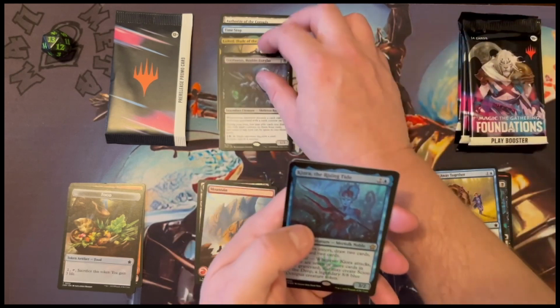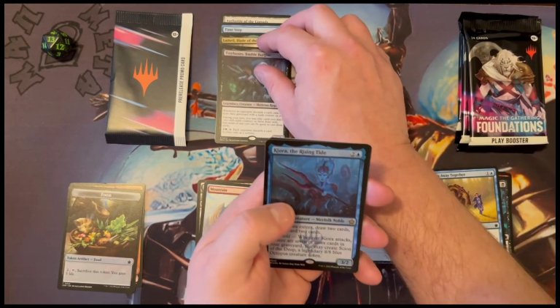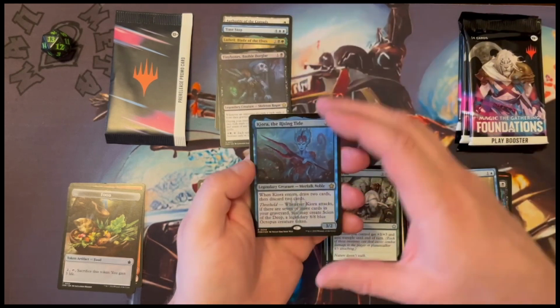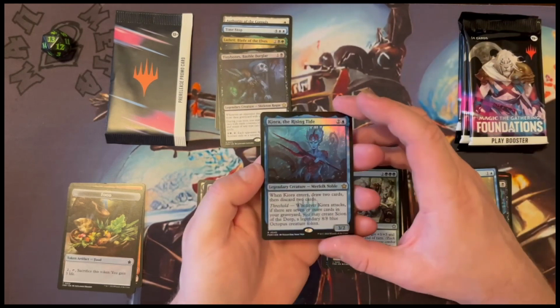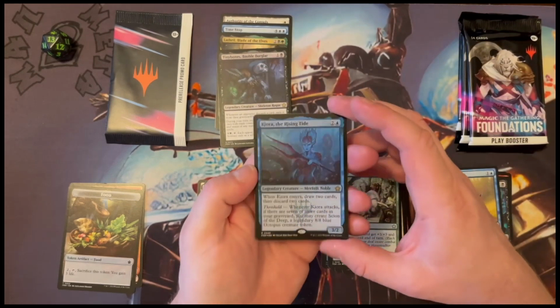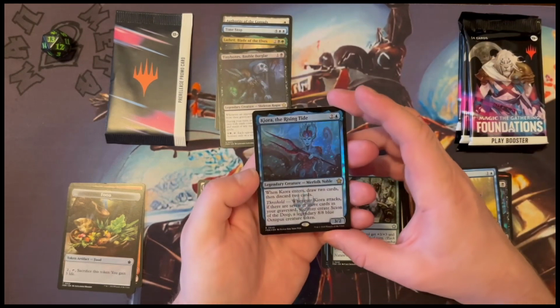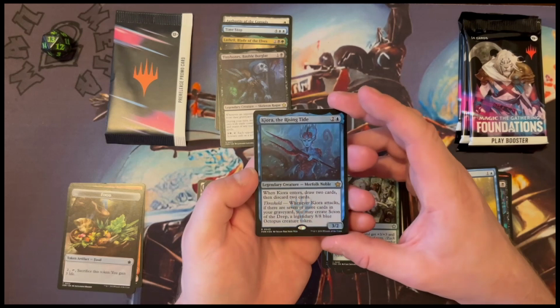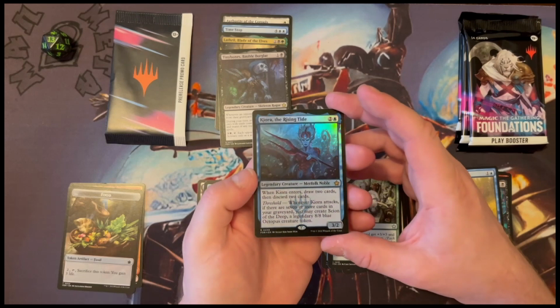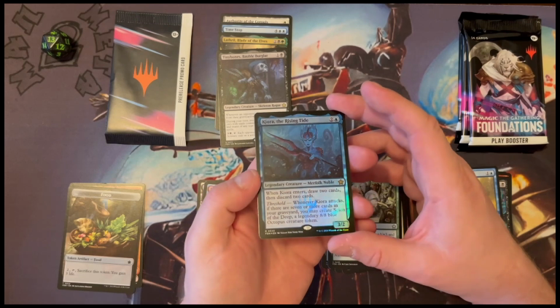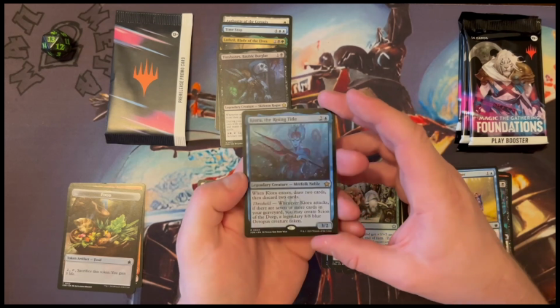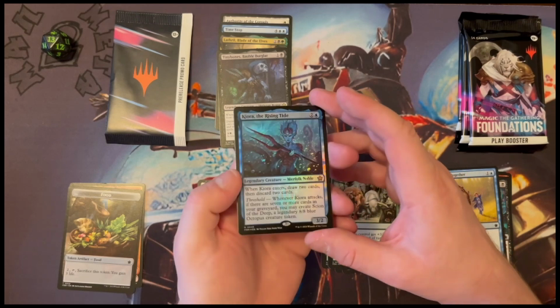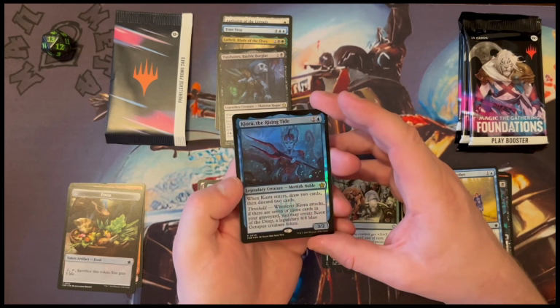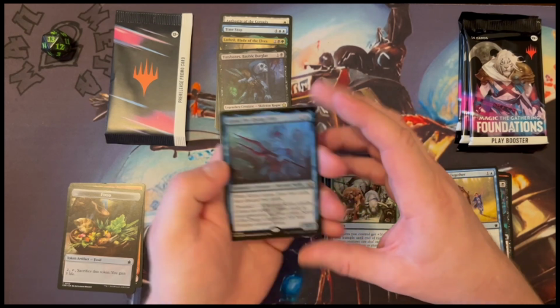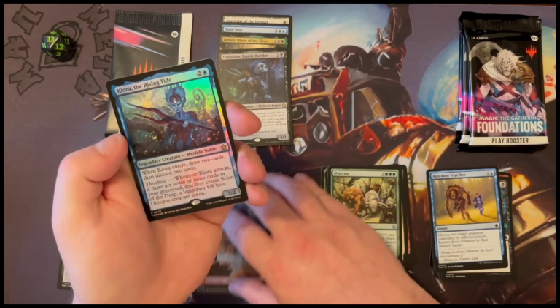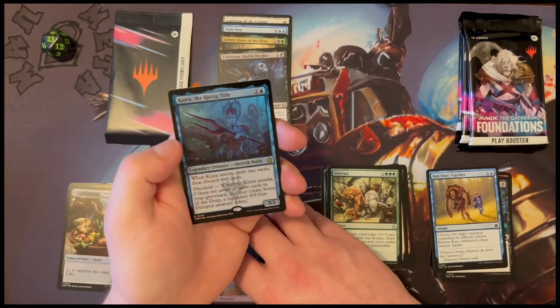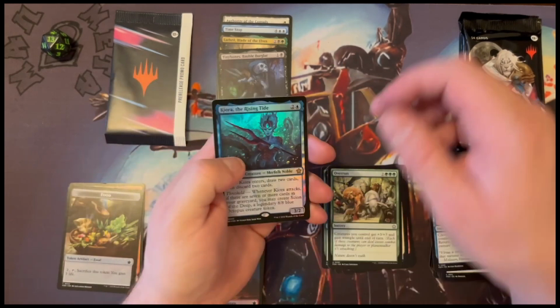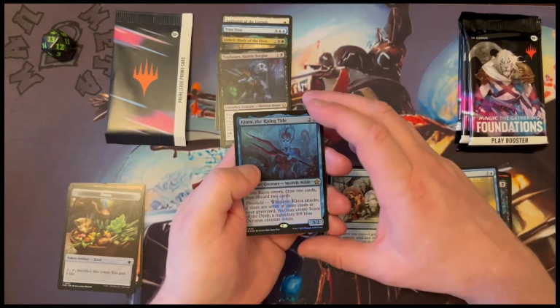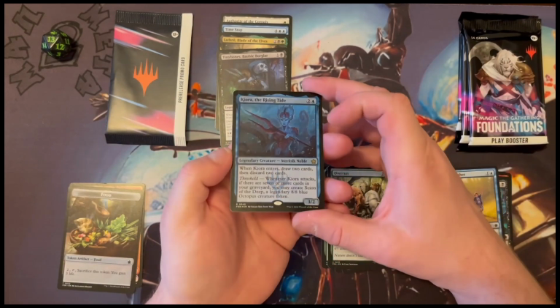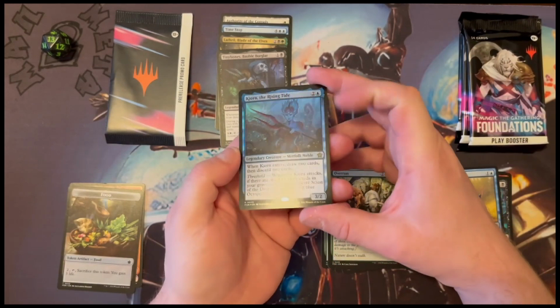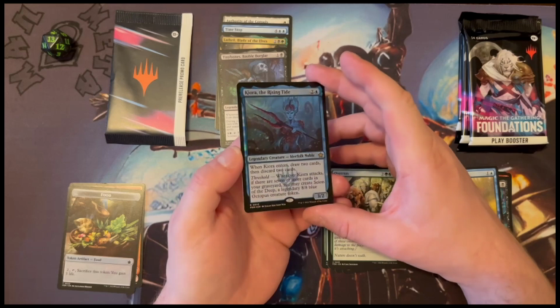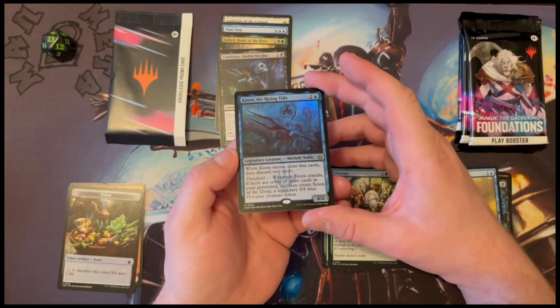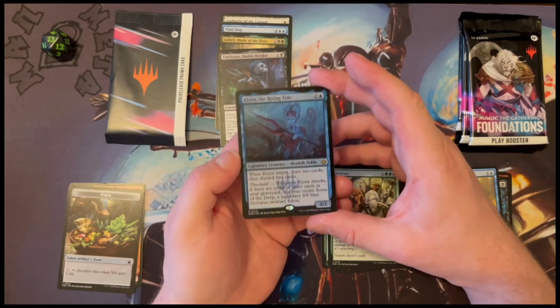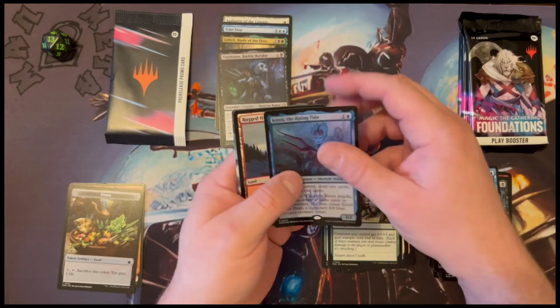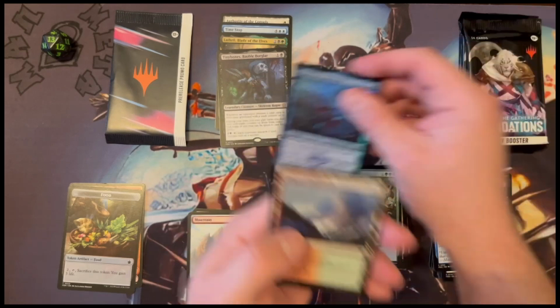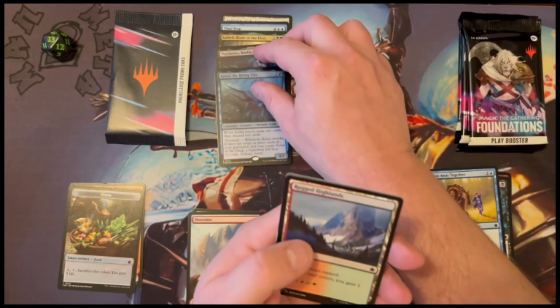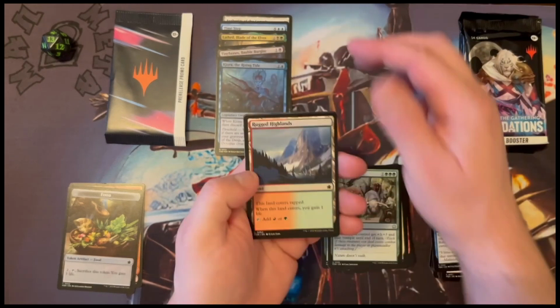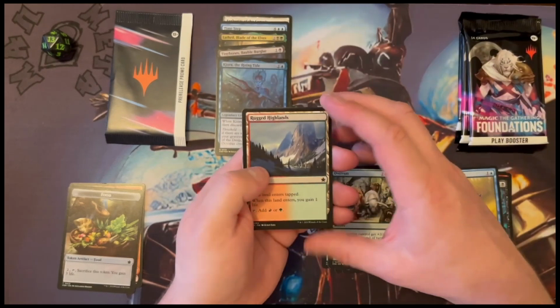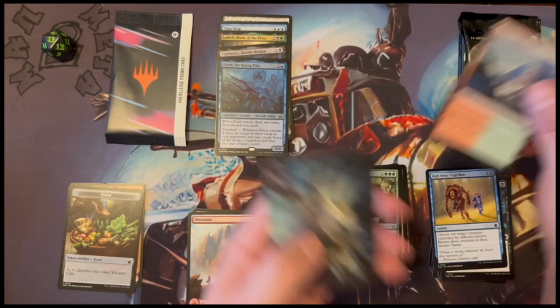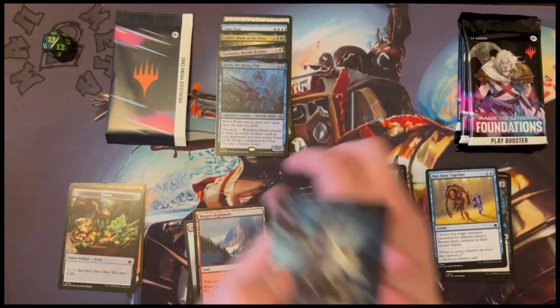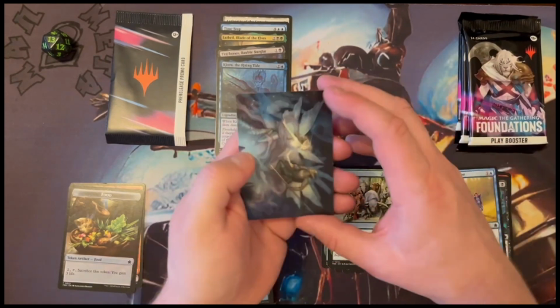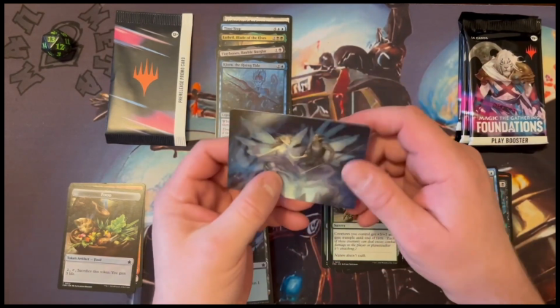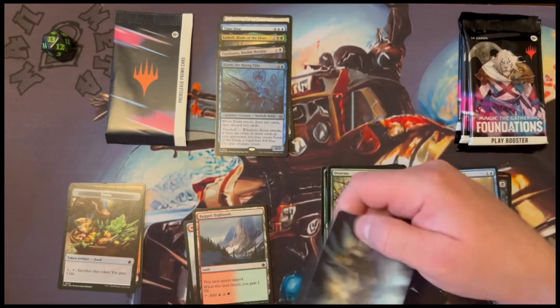And then we've got Kiora. Outstanding. It's not for crows, just for me and my dog. And then we've got Rugged Highlands. And we've got an art card.